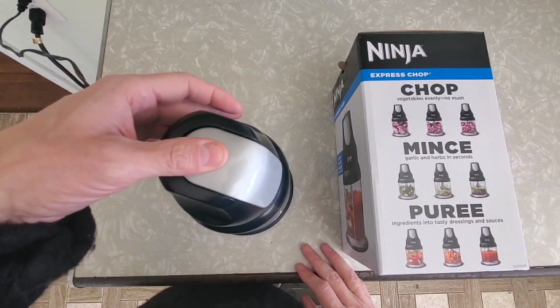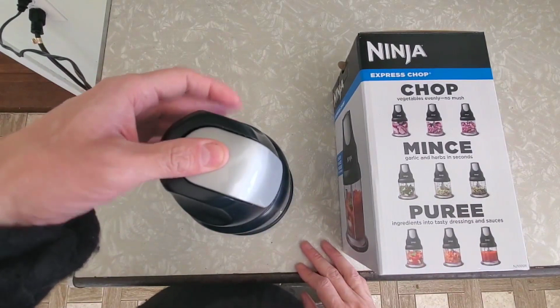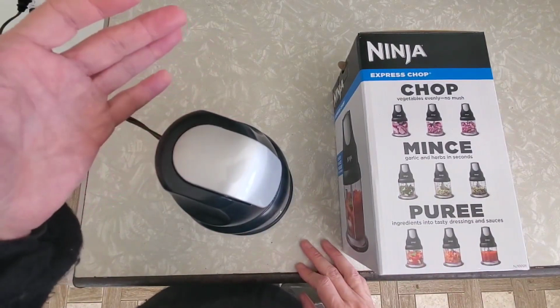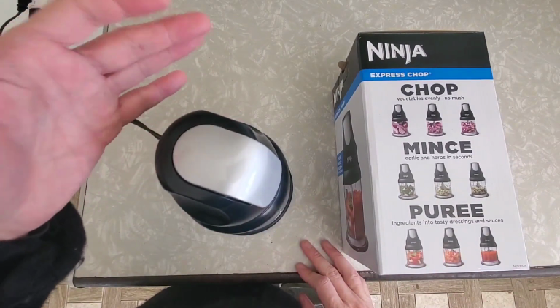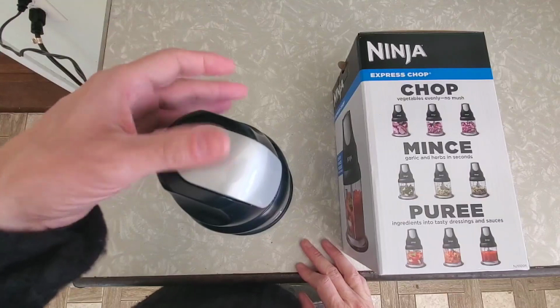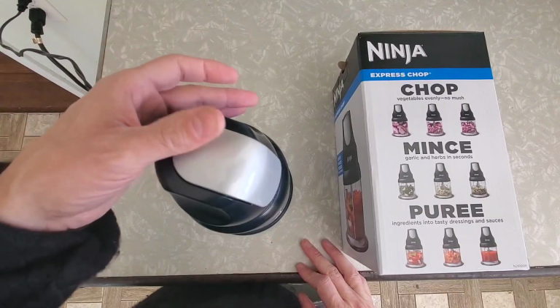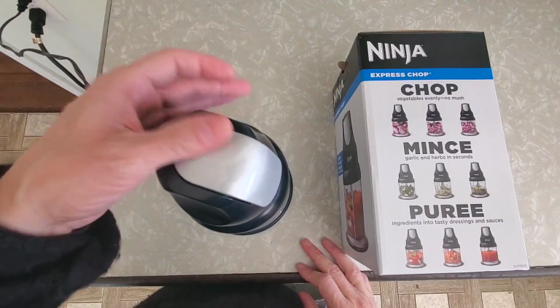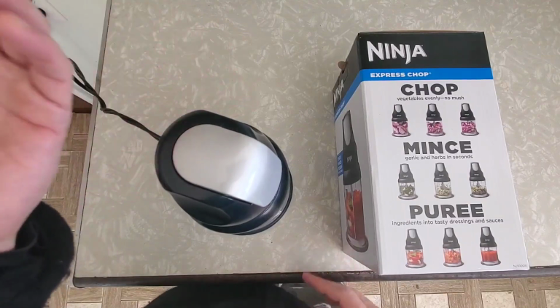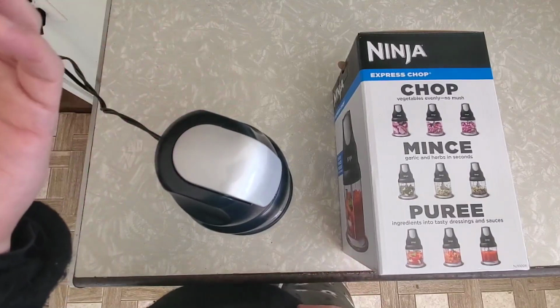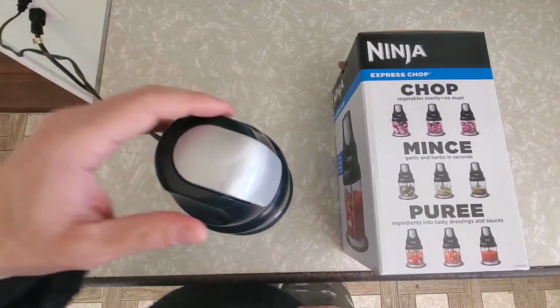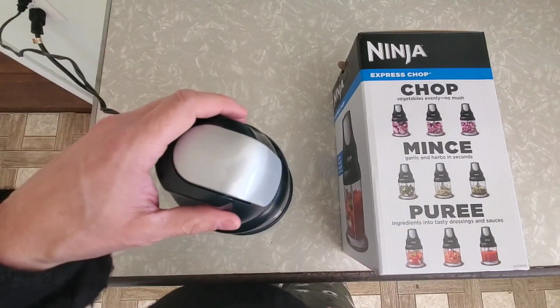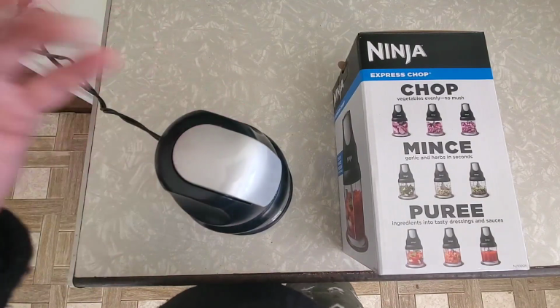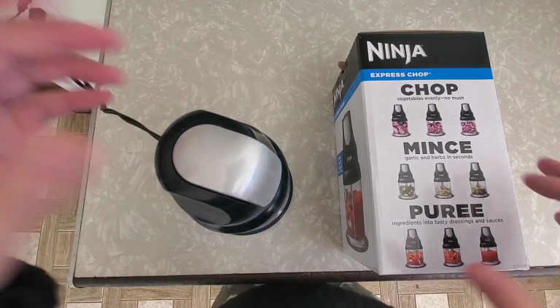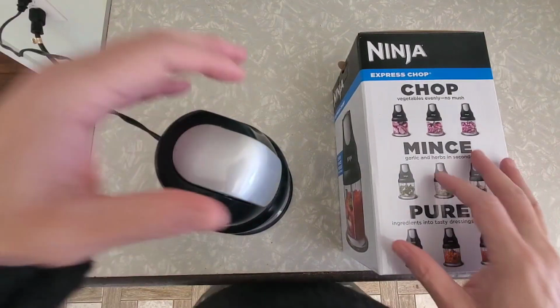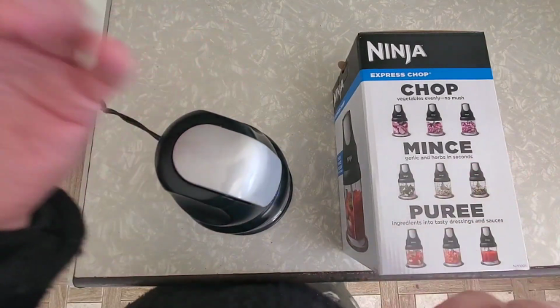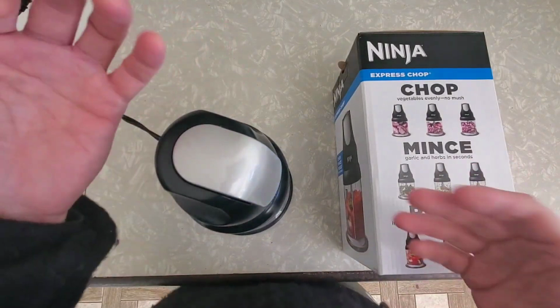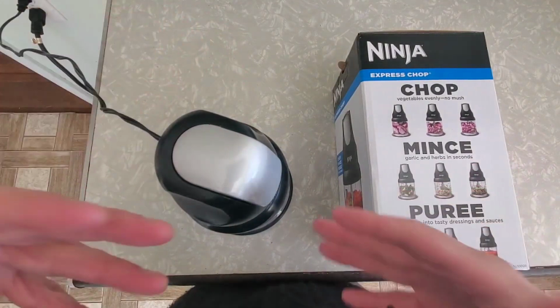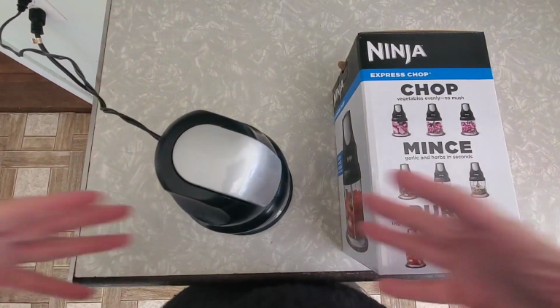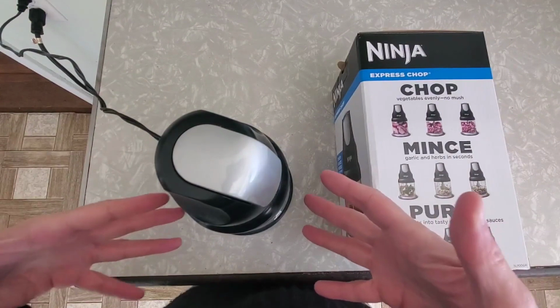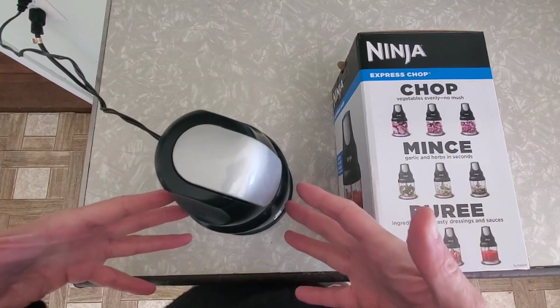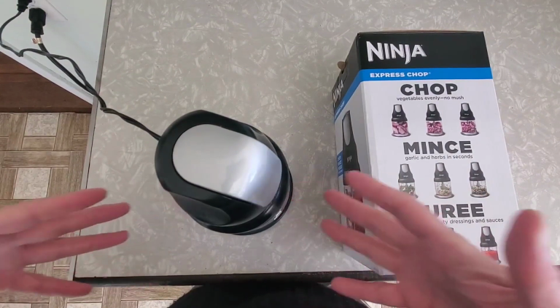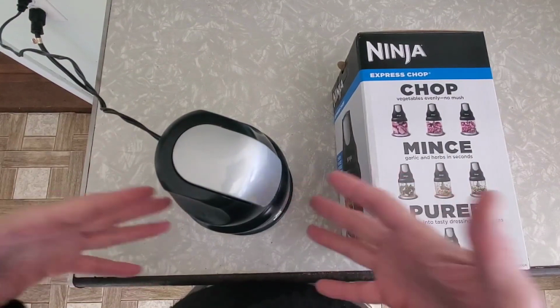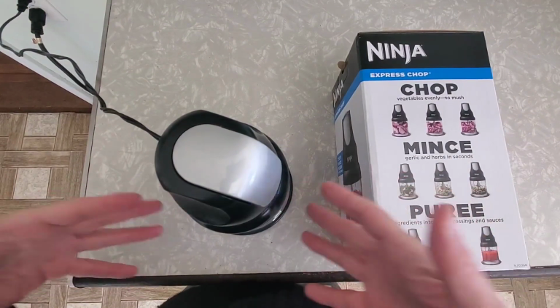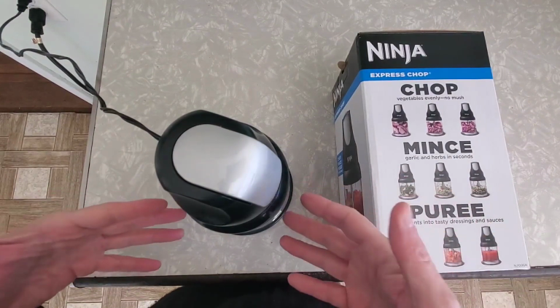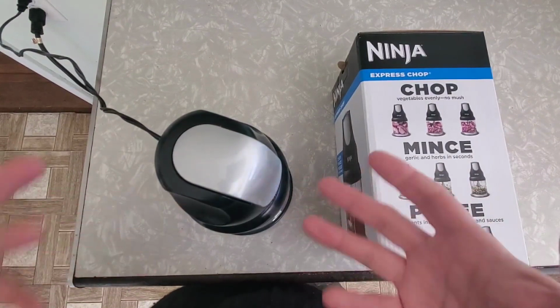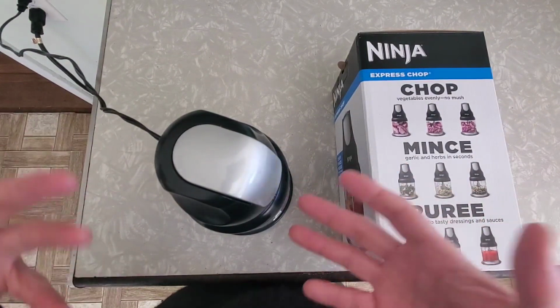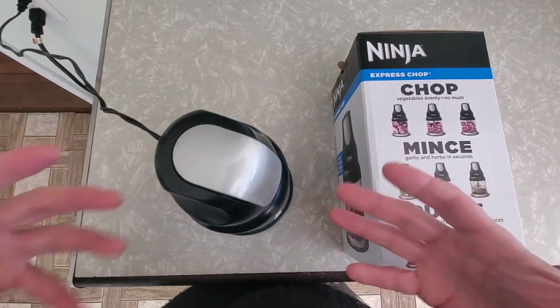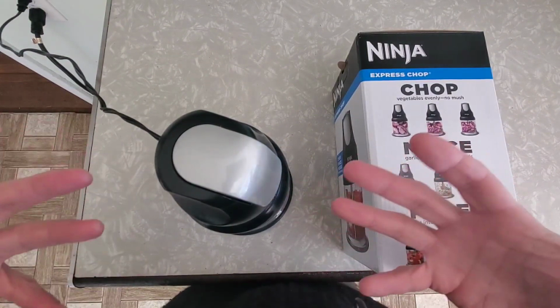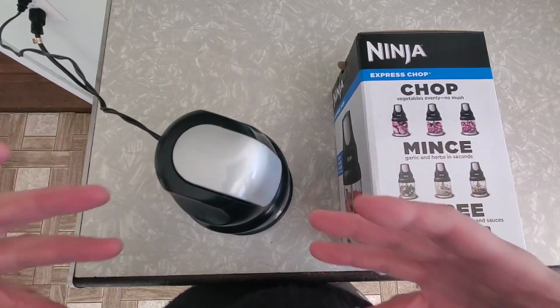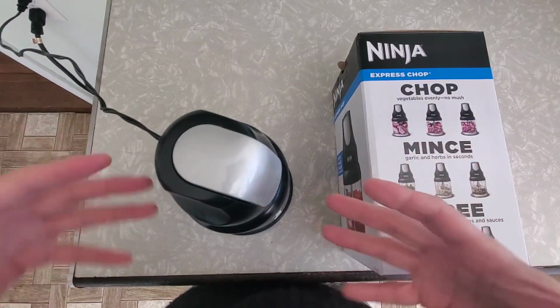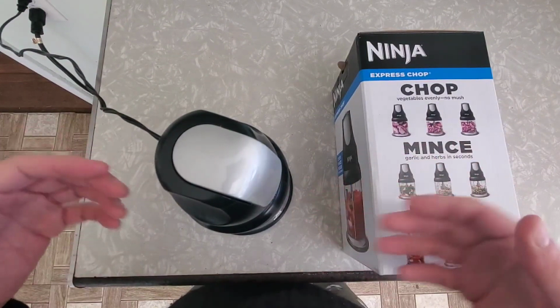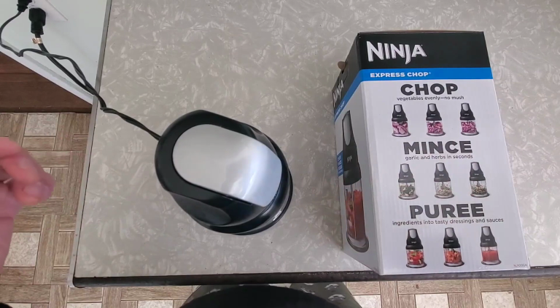You can see if I hold it down longer, I can actually blend even though it's like a chopper. So real quick, what I'm going to do is make a smoothie. I'm going to show you by just putting some frozen fruit in and some almond milk, and I'll just show you how quick it can actually blend up really, really nice.